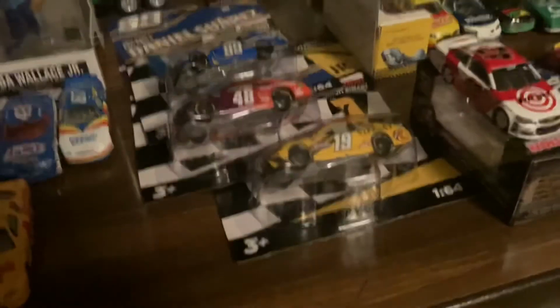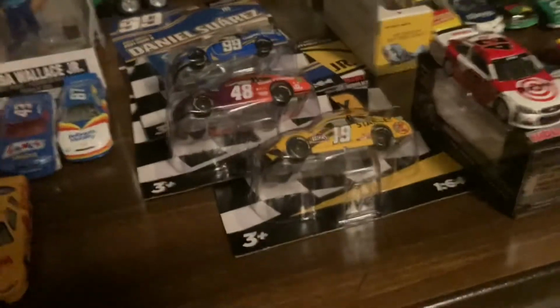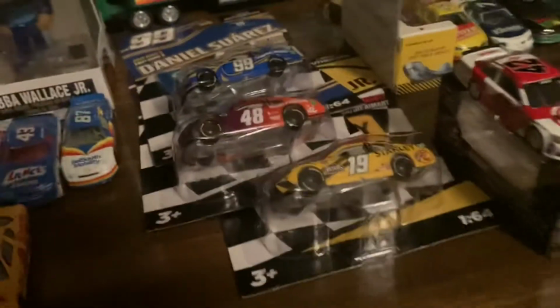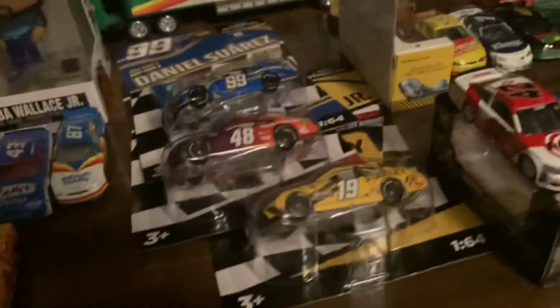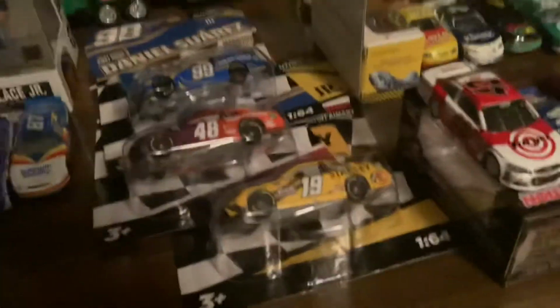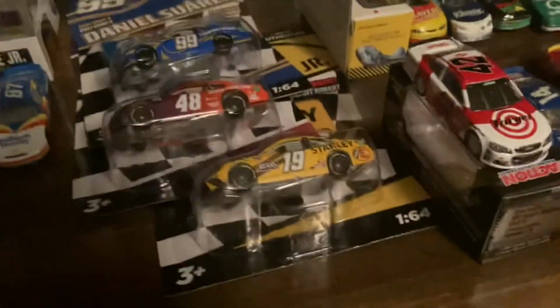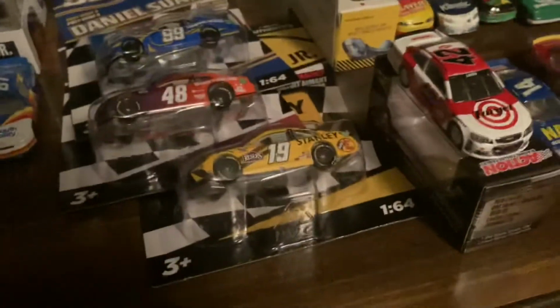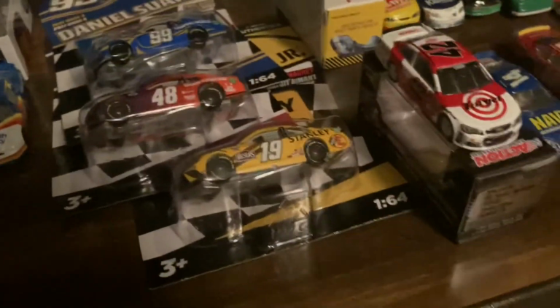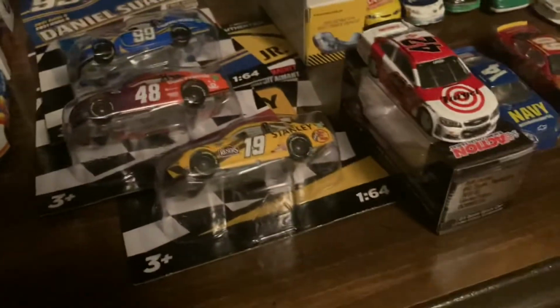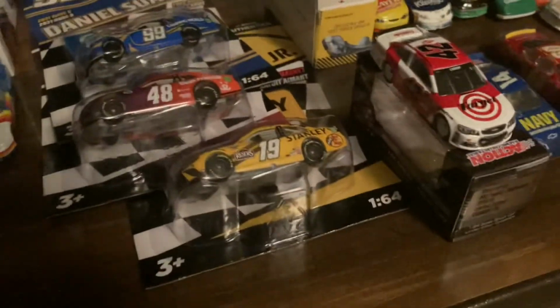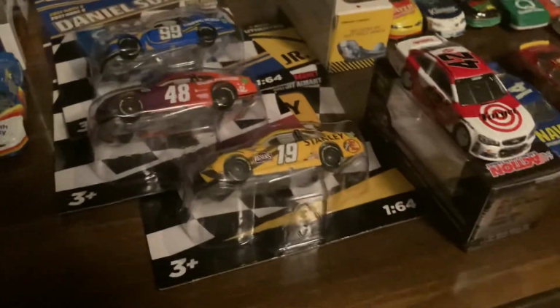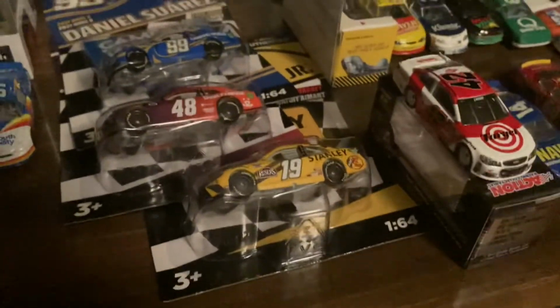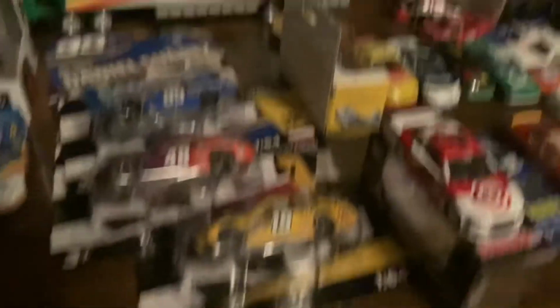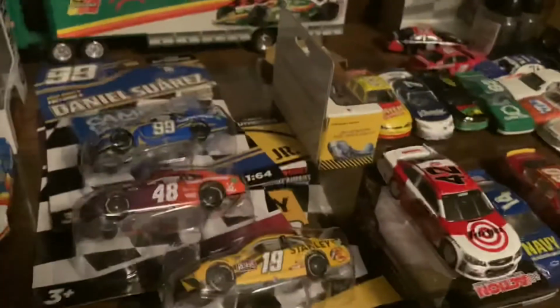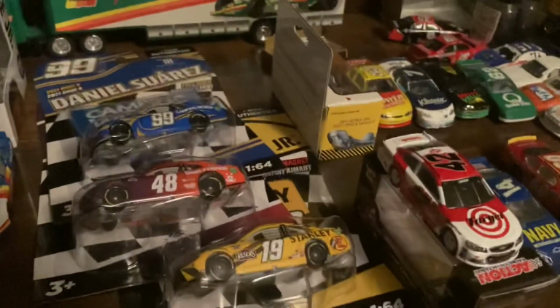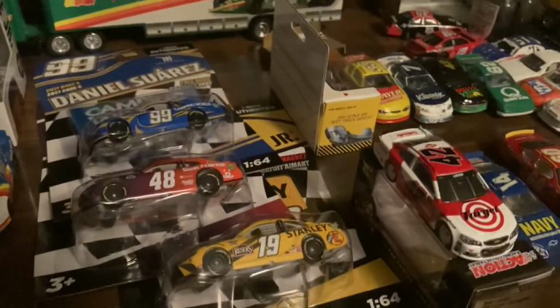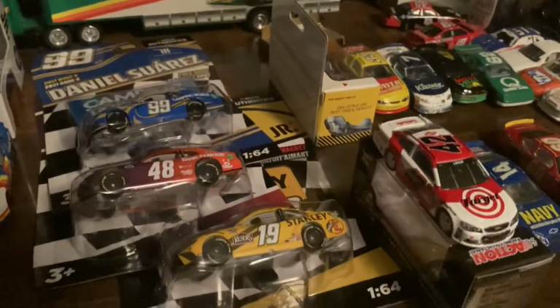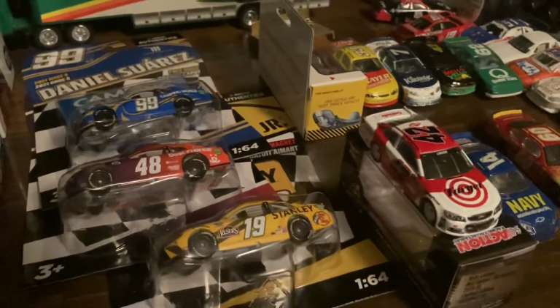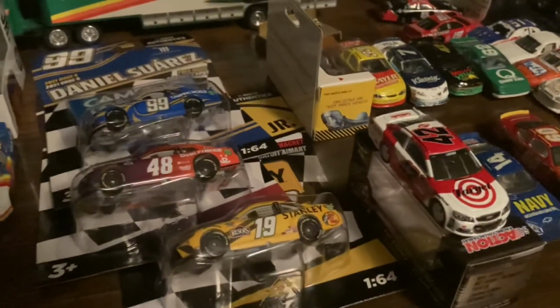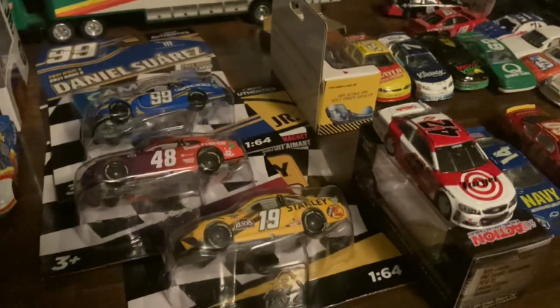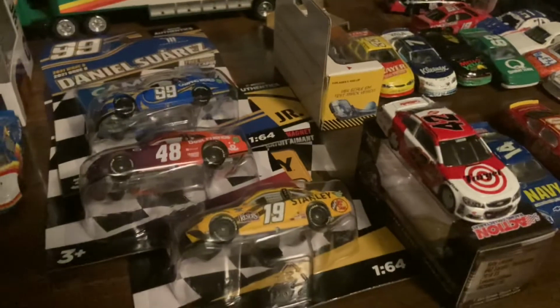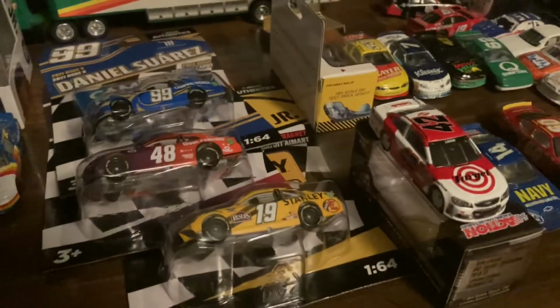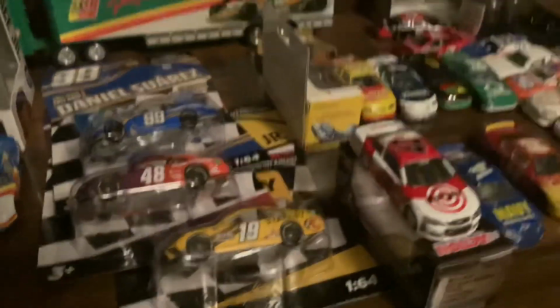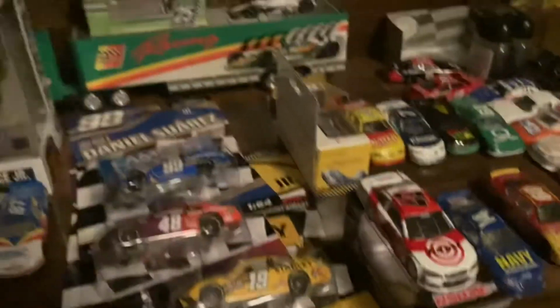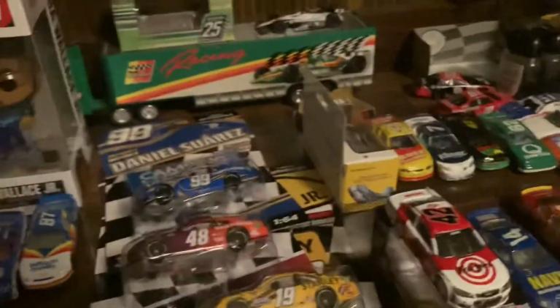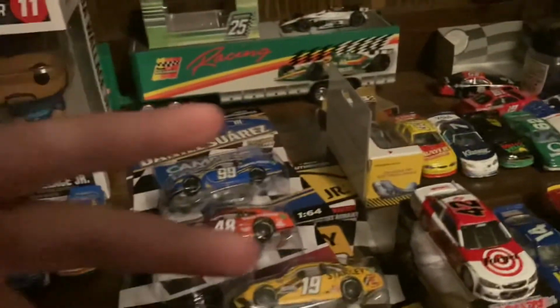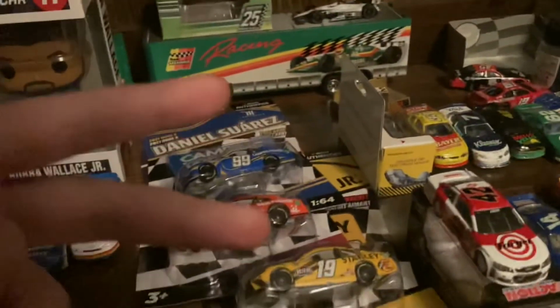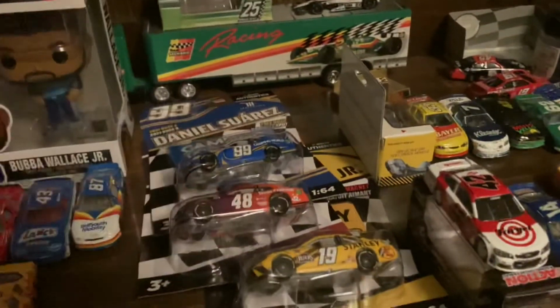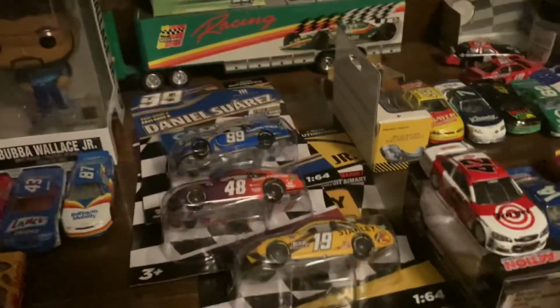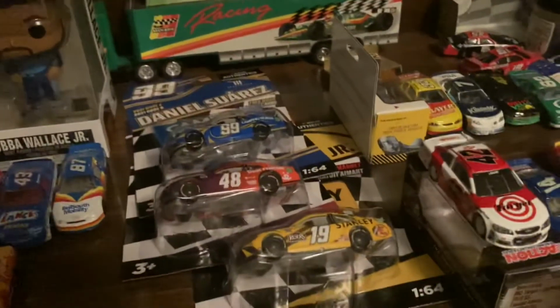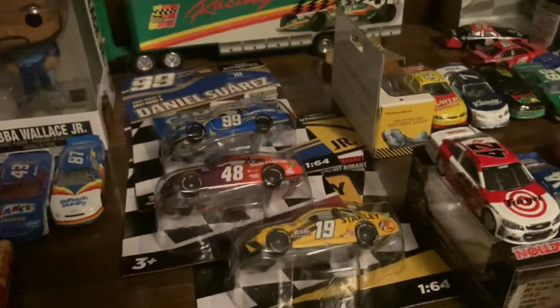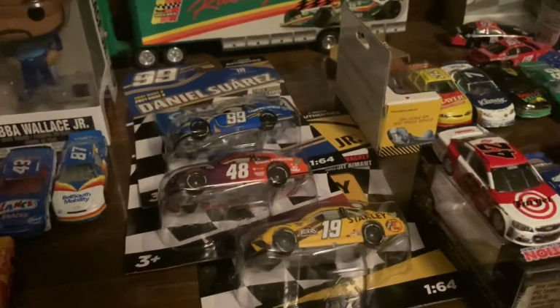So yeah, that is my haul. Comment, like, subscribe, hit the notification bell for new videos, and I'll see you in the next video. Peace out guys, take care.